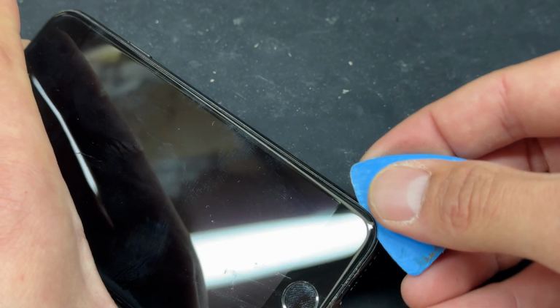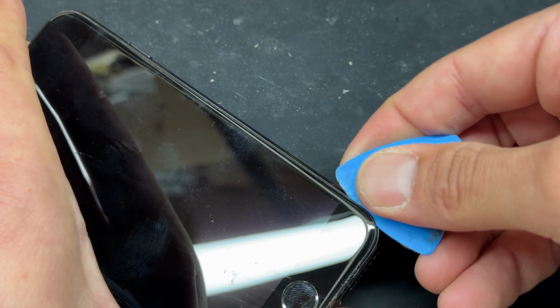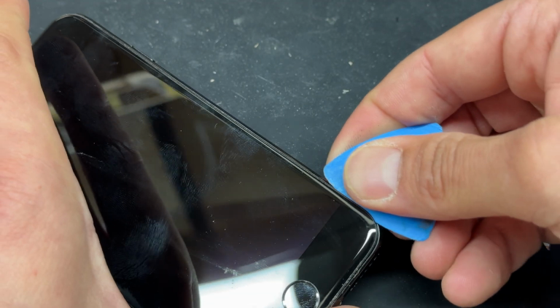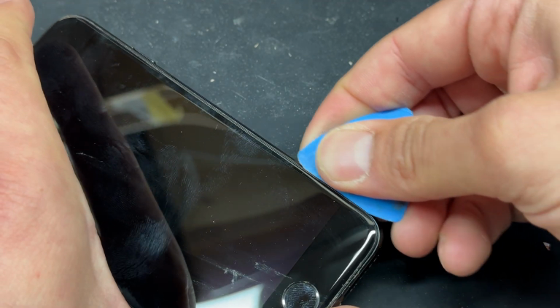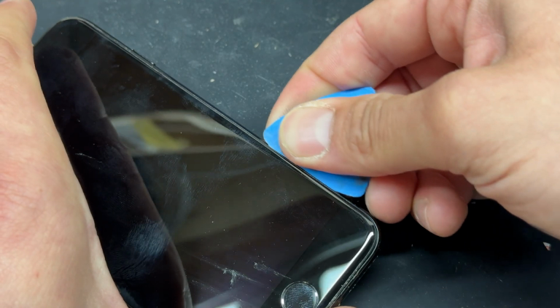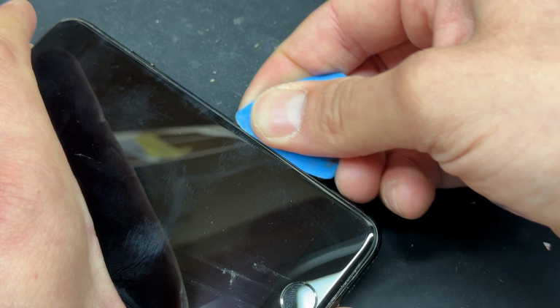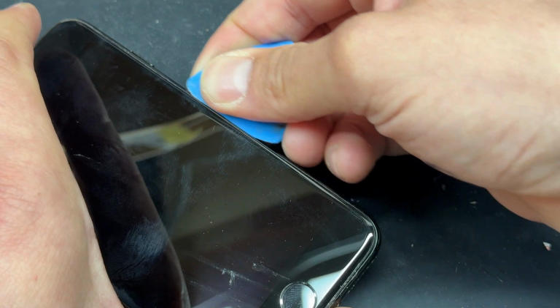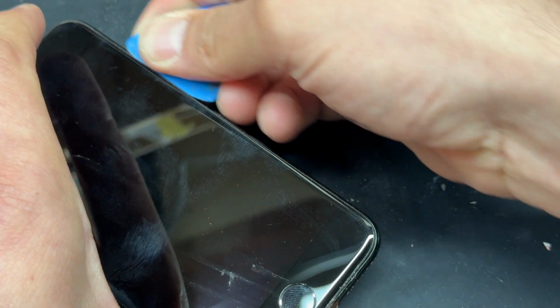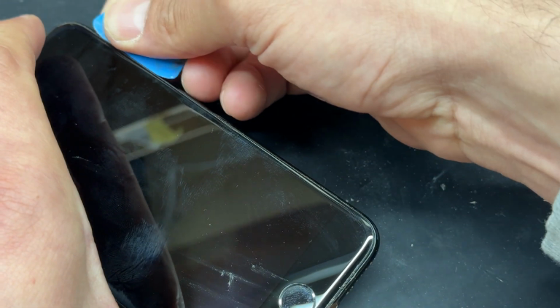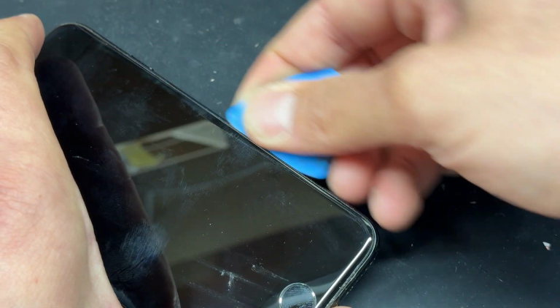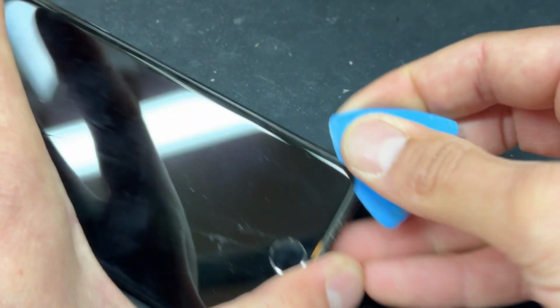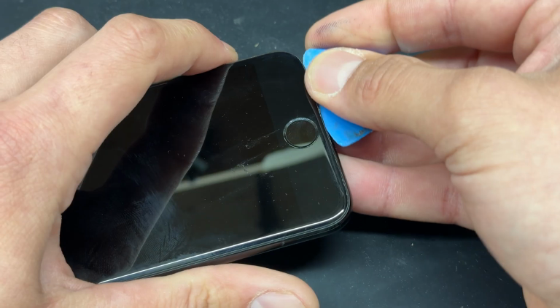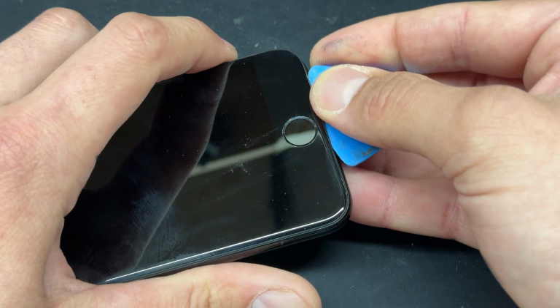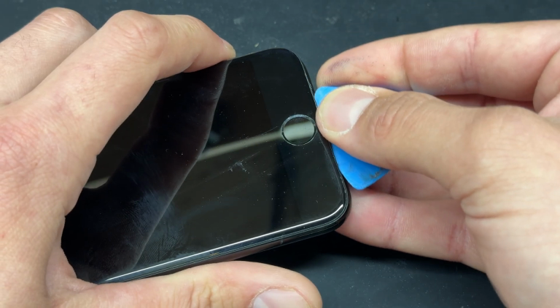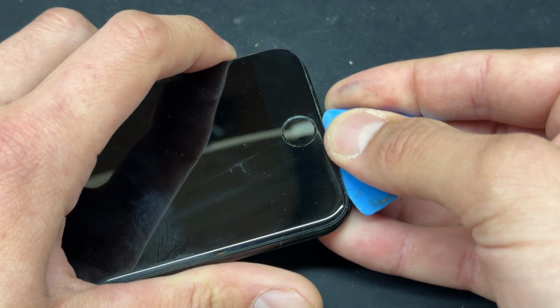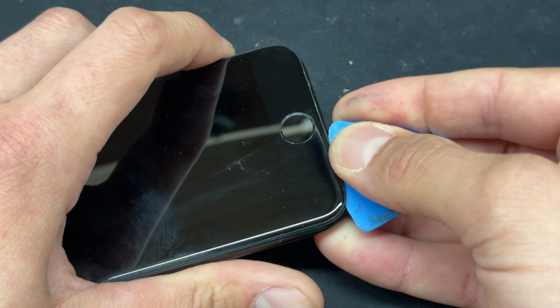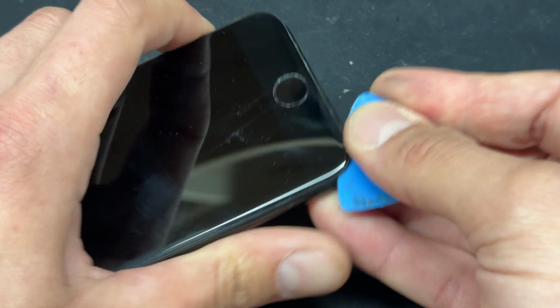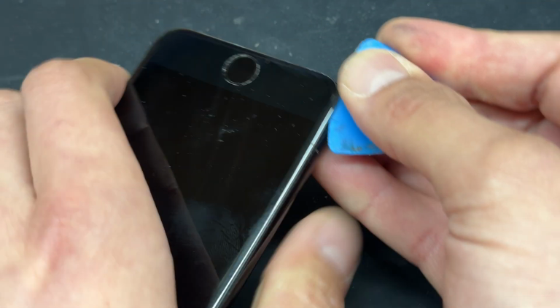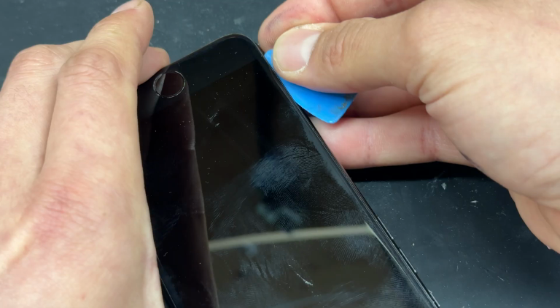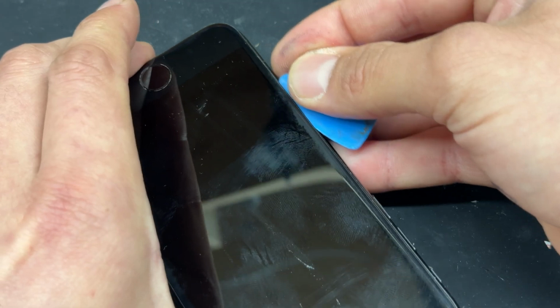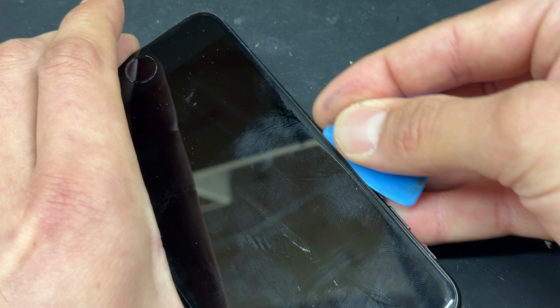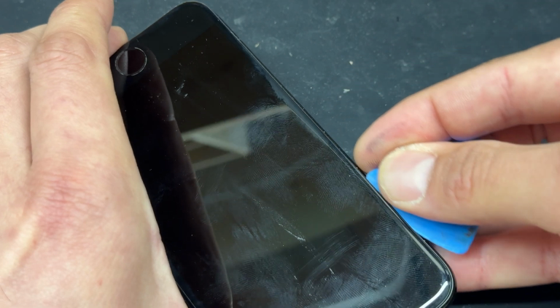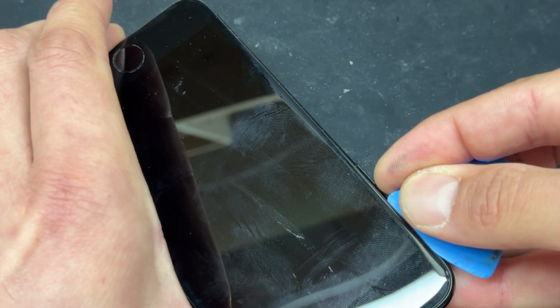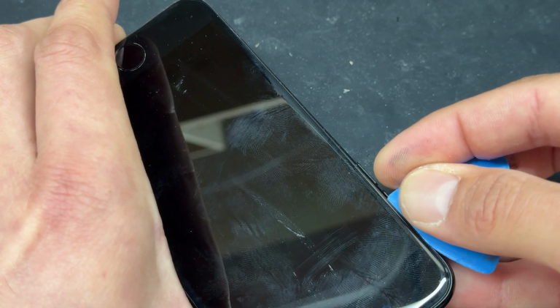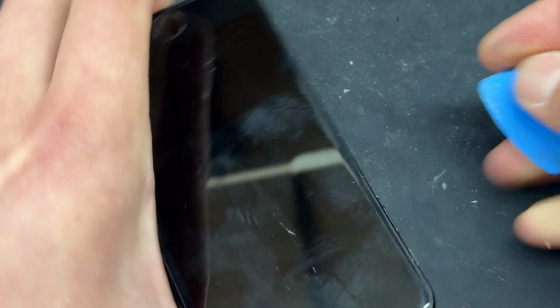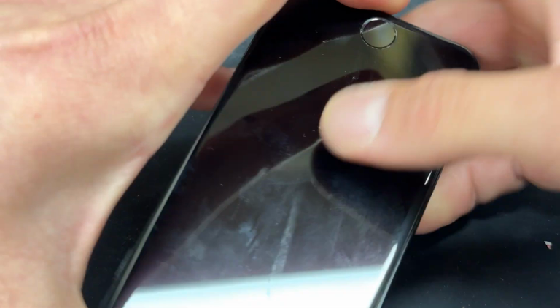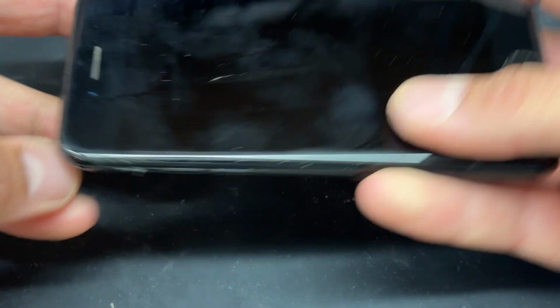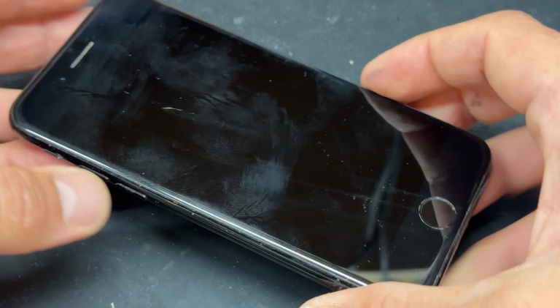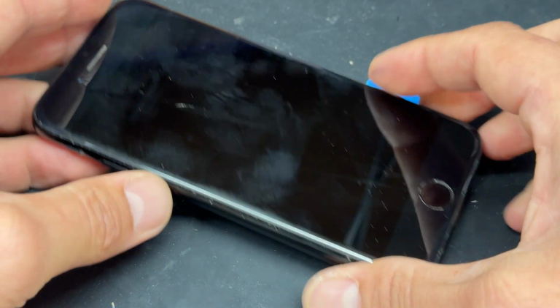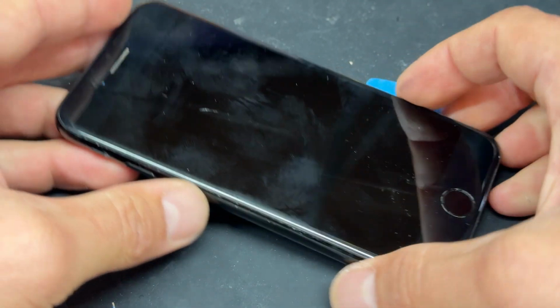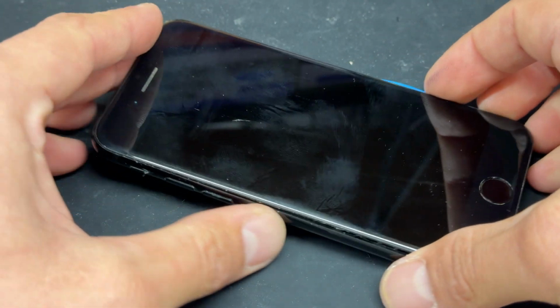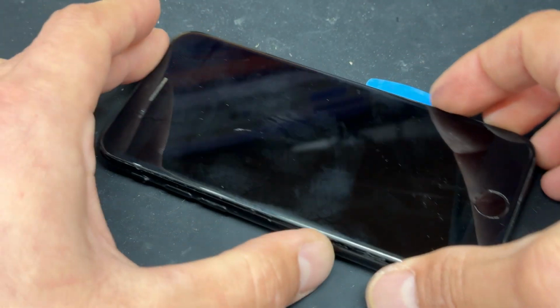We're going to slide the guitar pick along, only inserting it a couple of millimetres, enough to break the seal all the way around the three edges — the right side, bottom side, and left side.